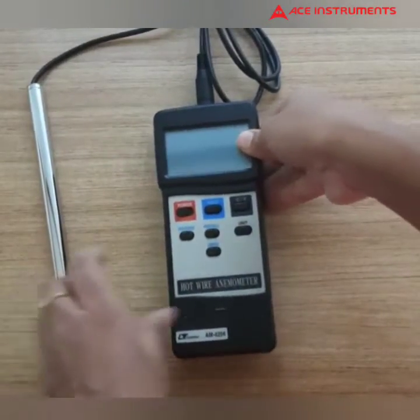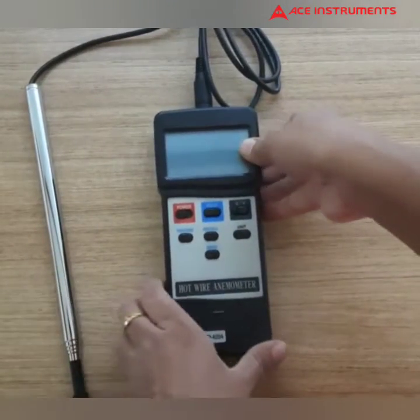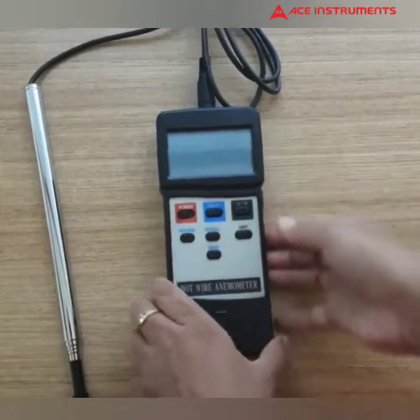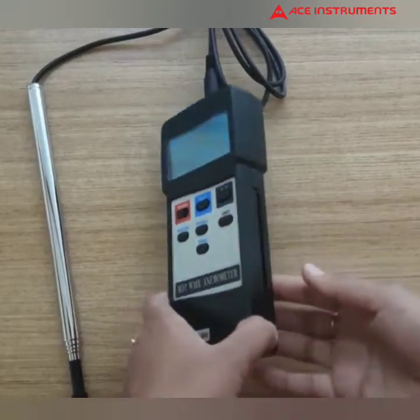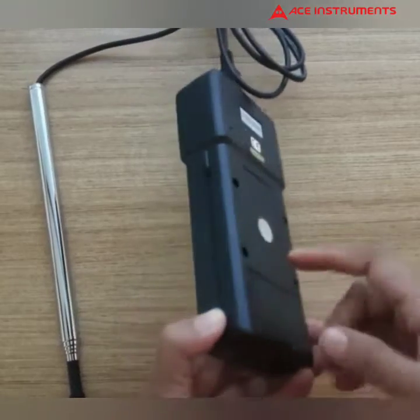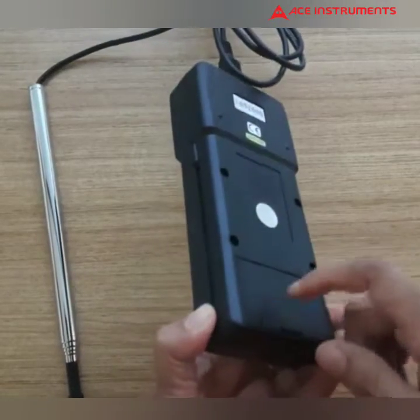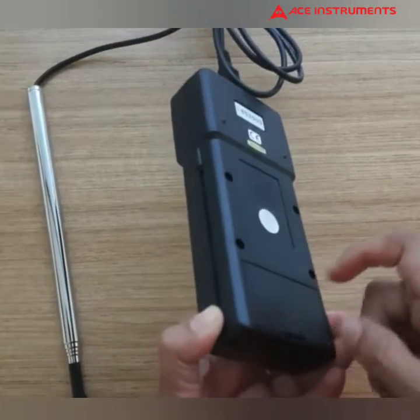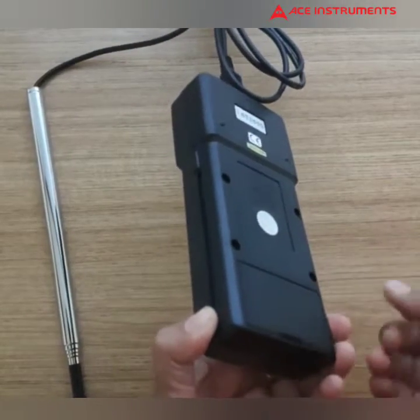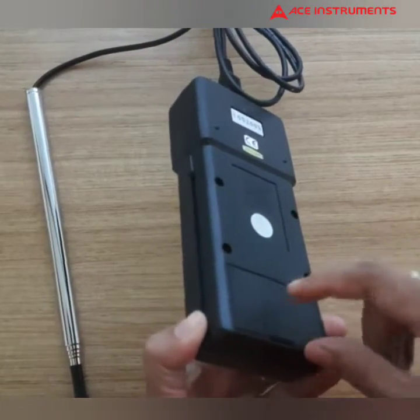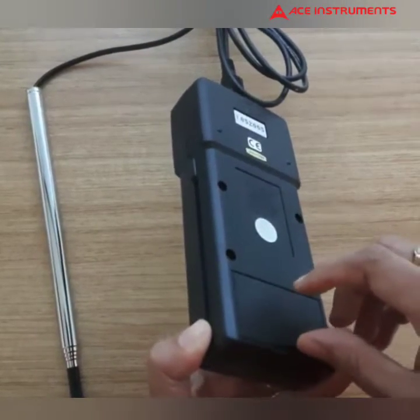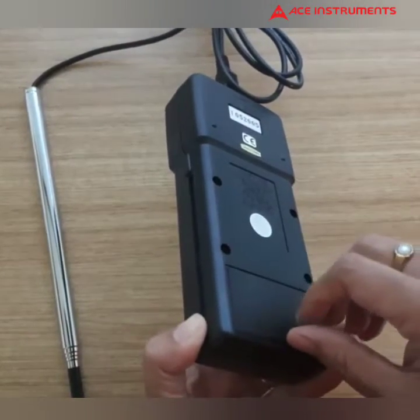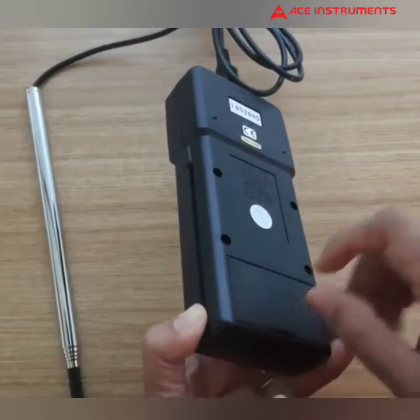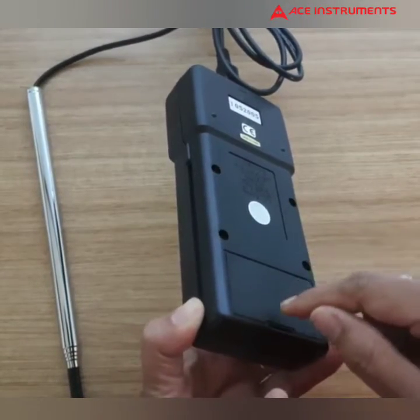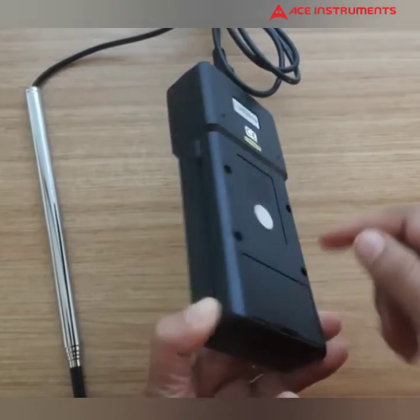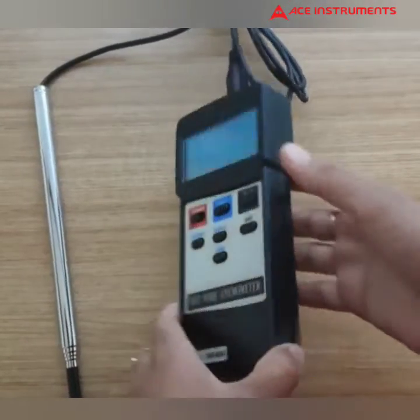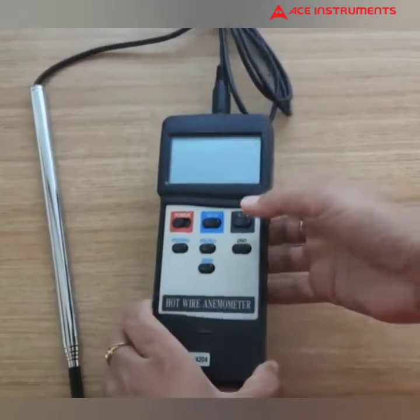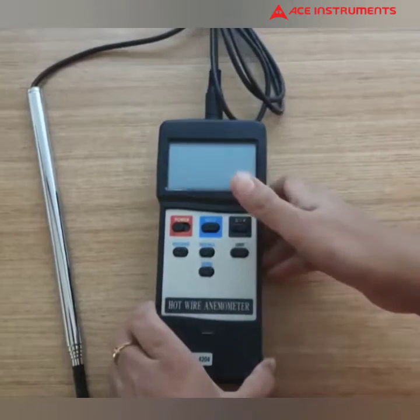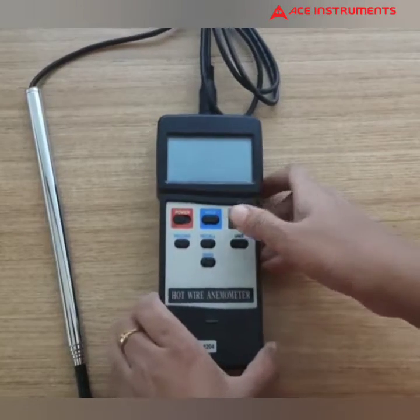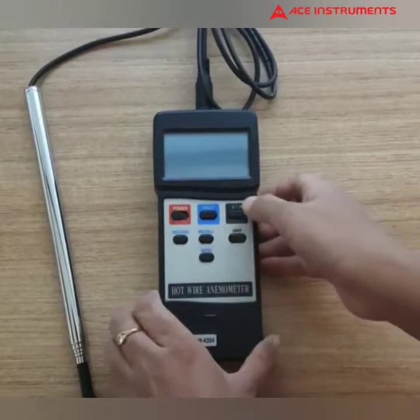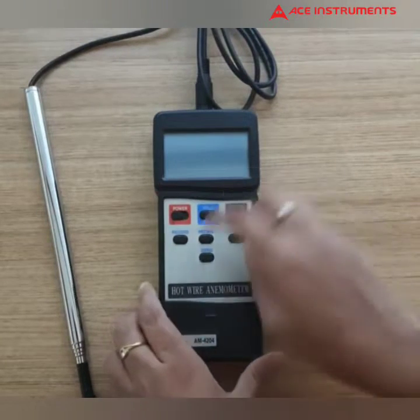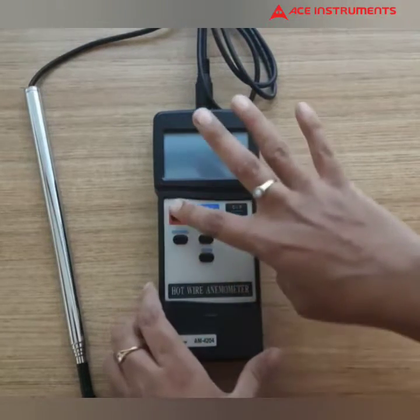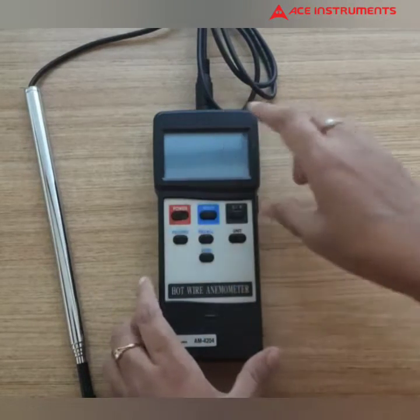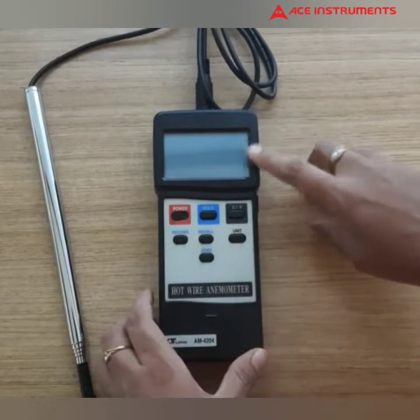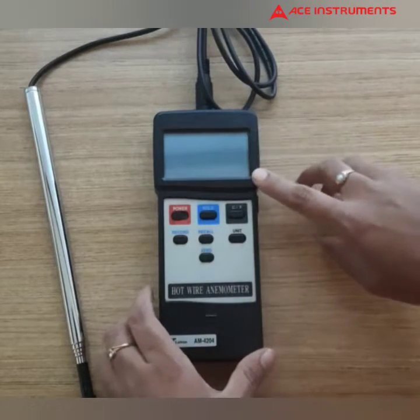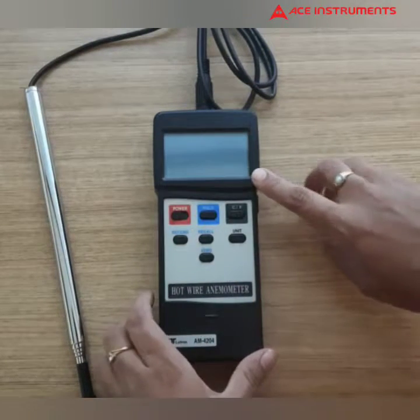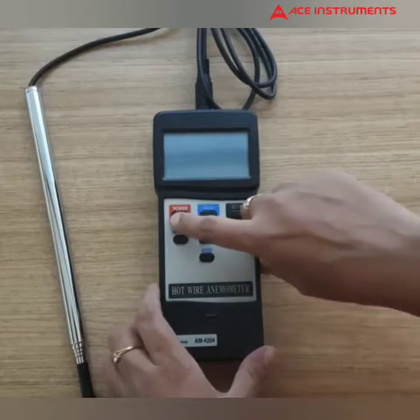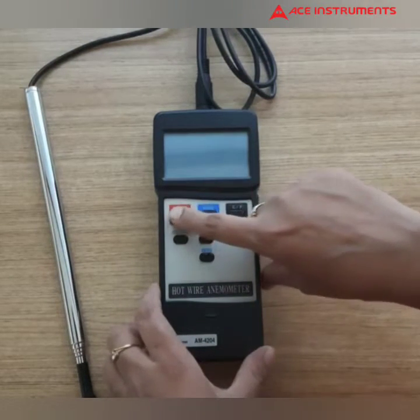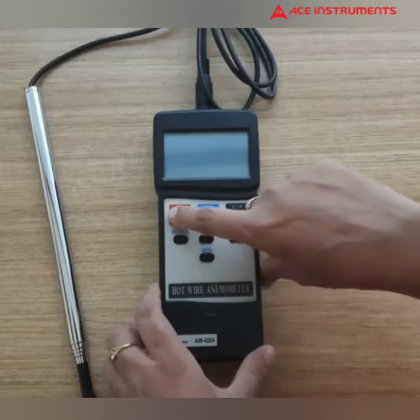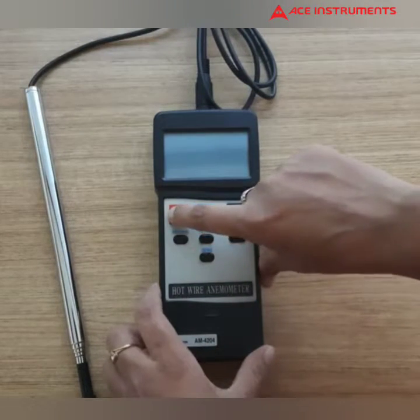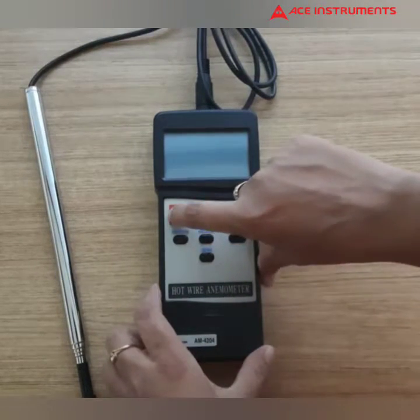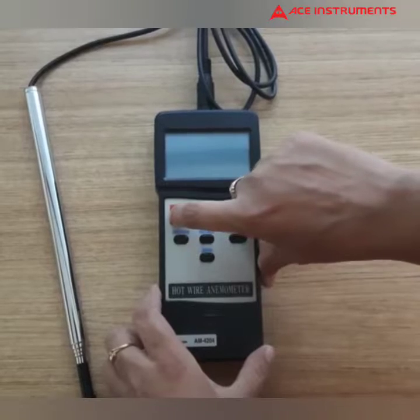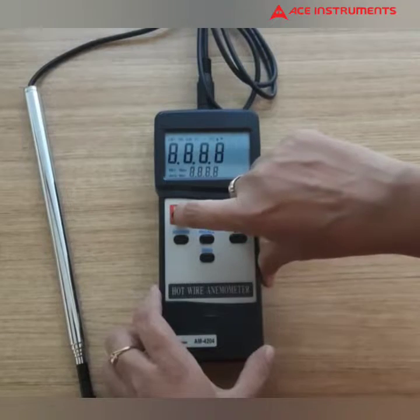This is battery operated. It needs six AAA batteries. And this is the LCD display, 0.5 inch. I'll turn it on.